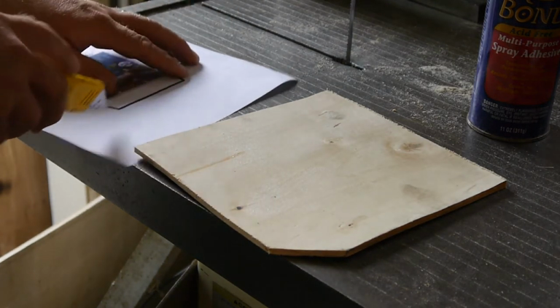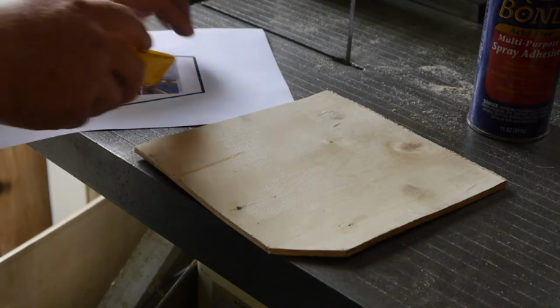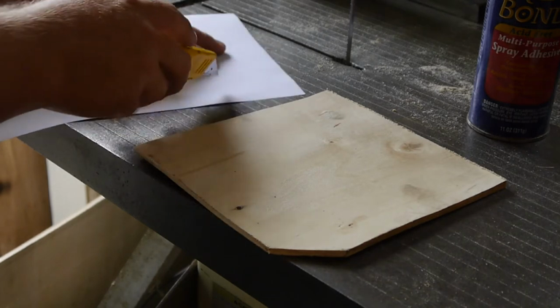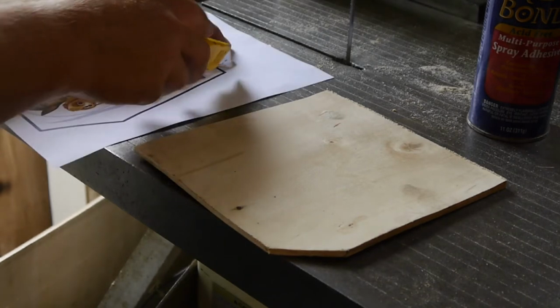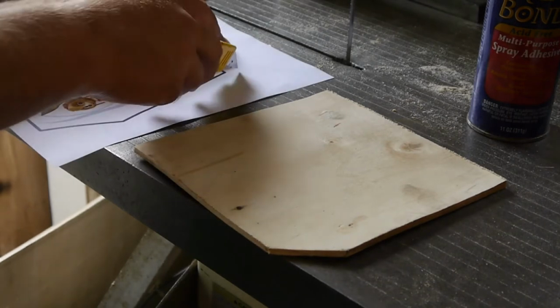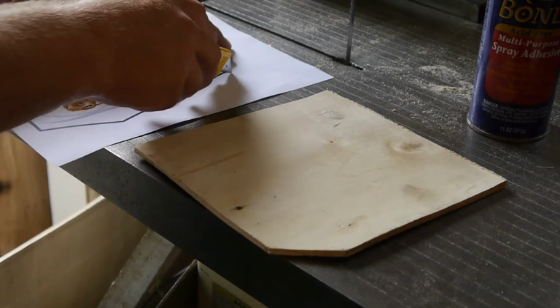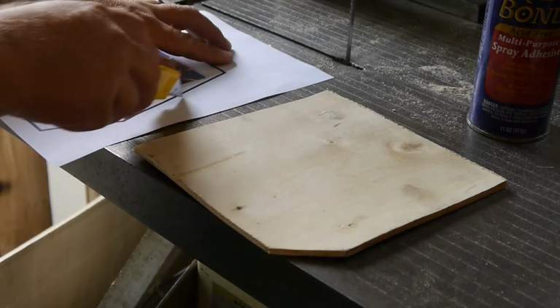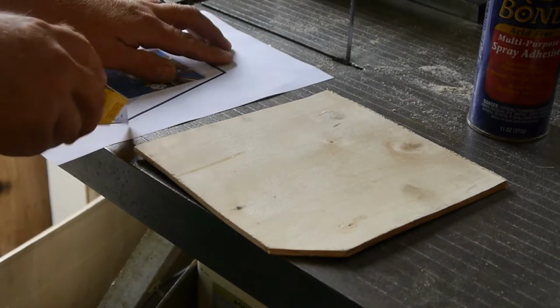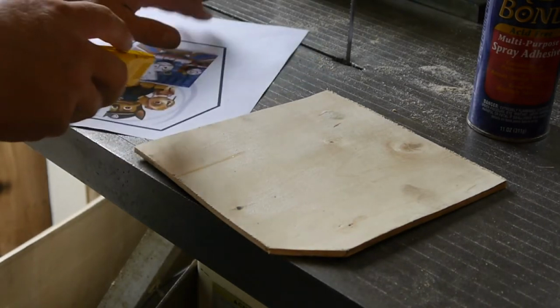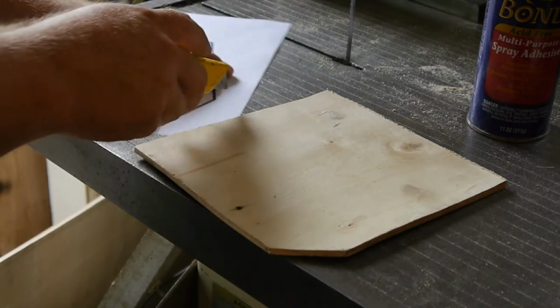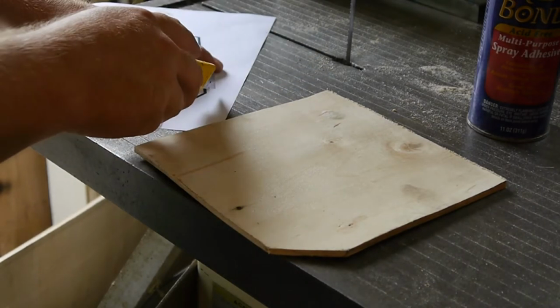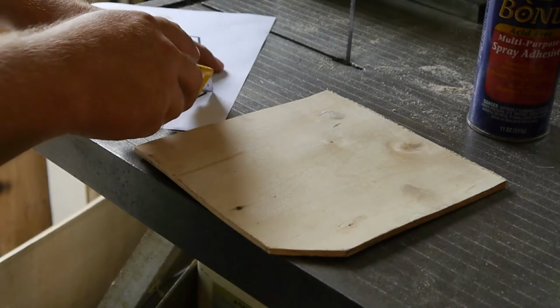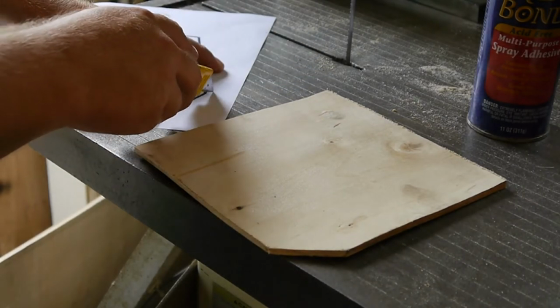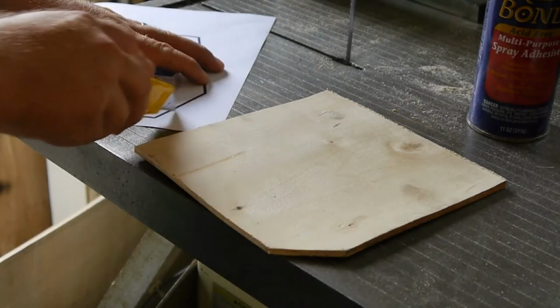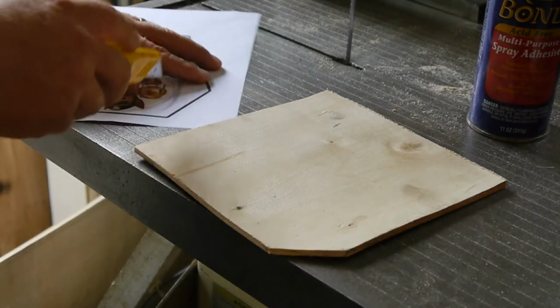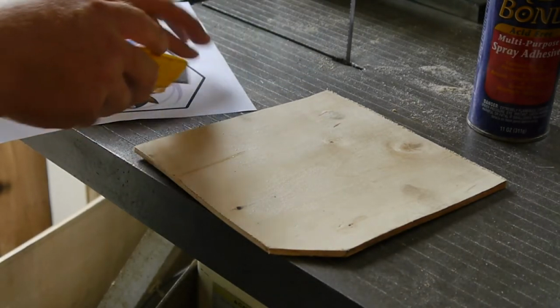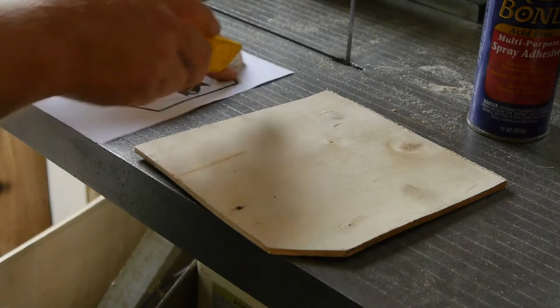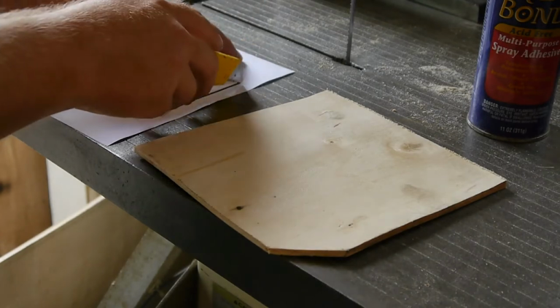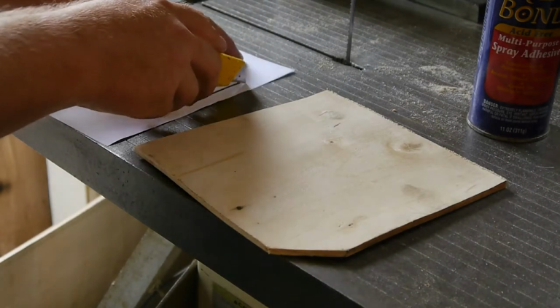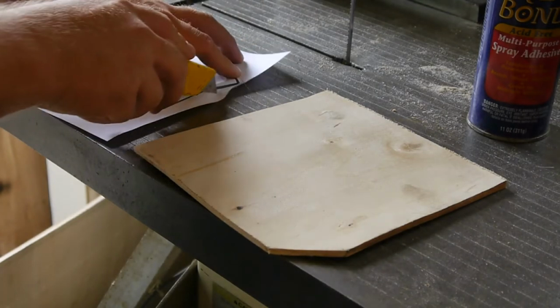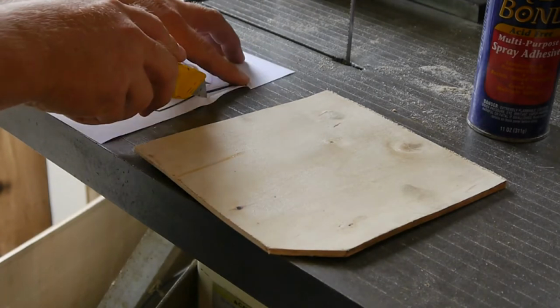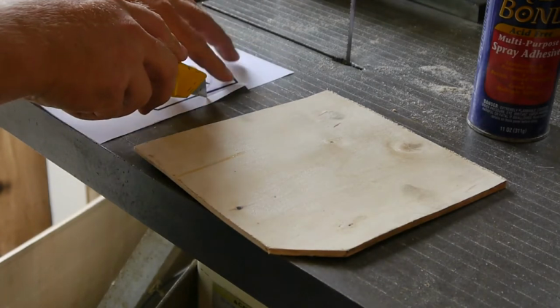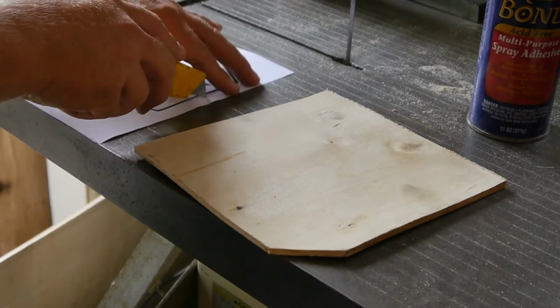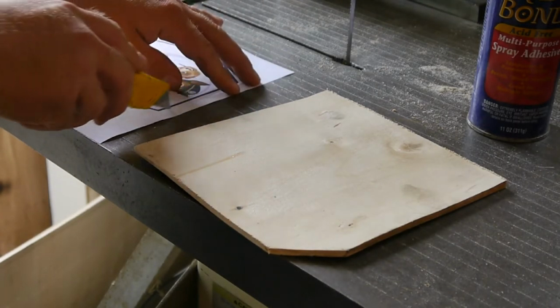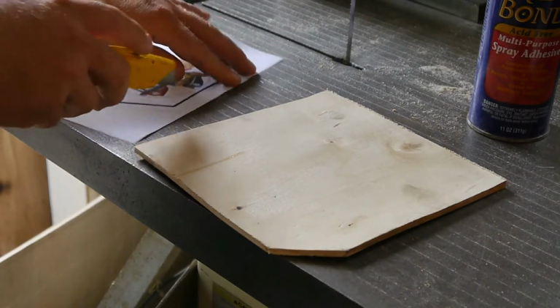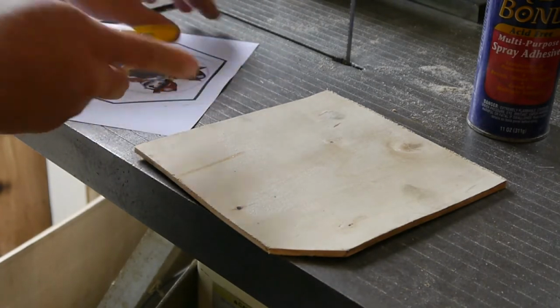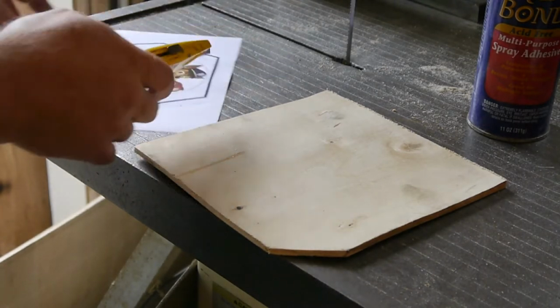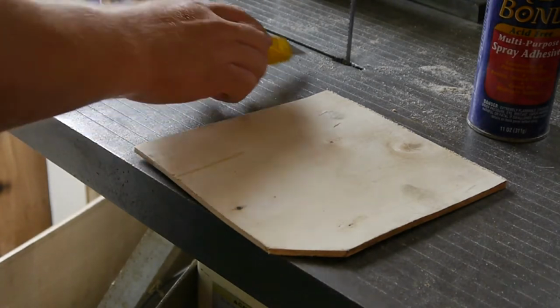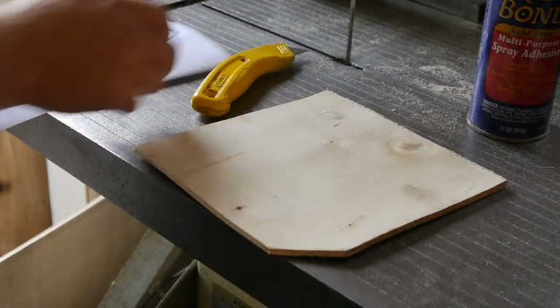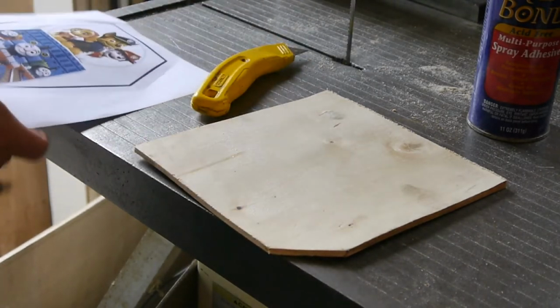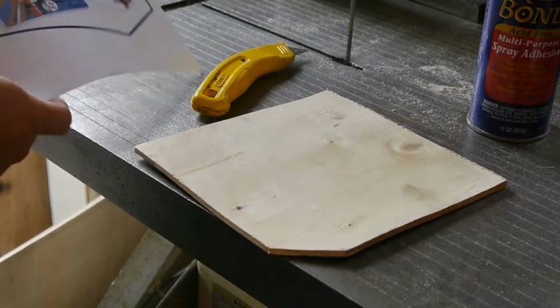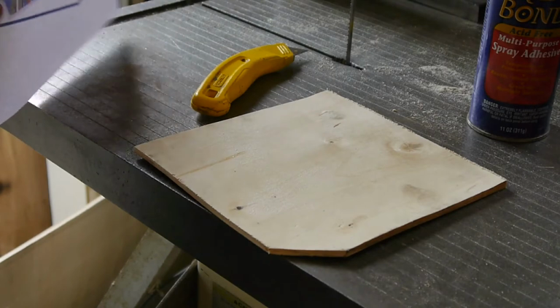My wife took my scissors to go prune the backyard, and I haven't seen them since. So I'm just letting you know that I know. This is silly.